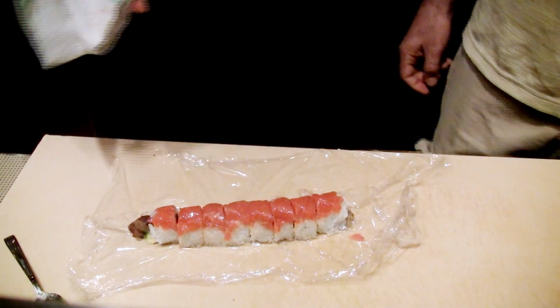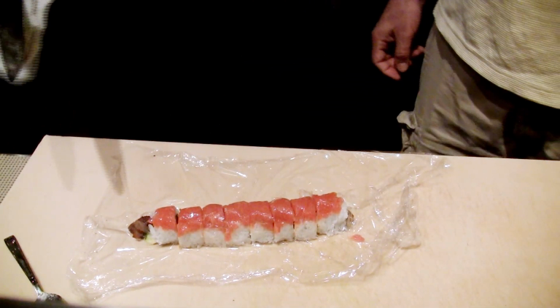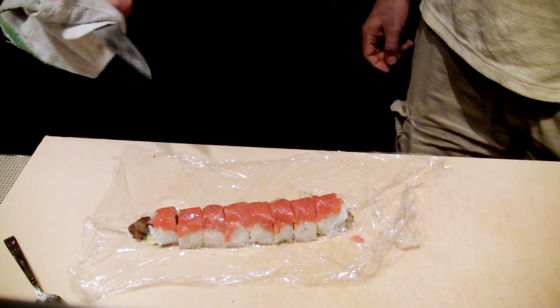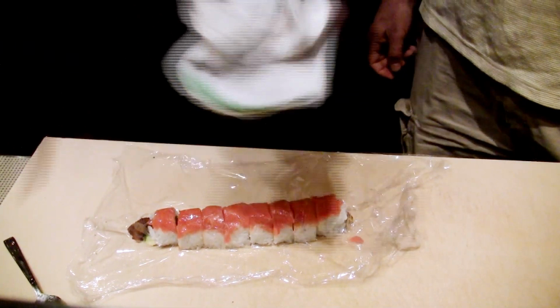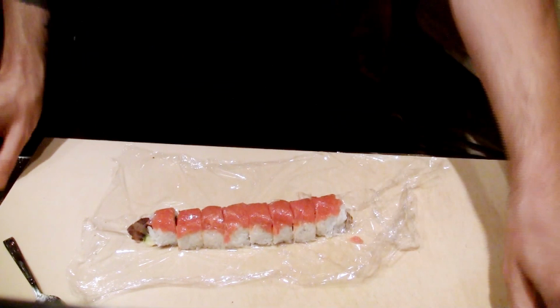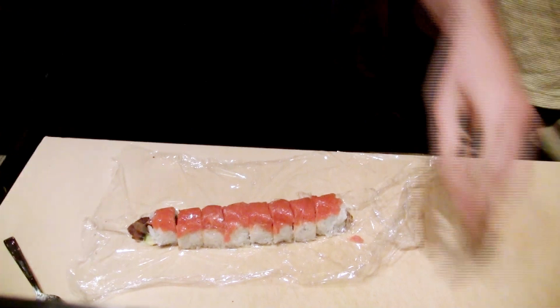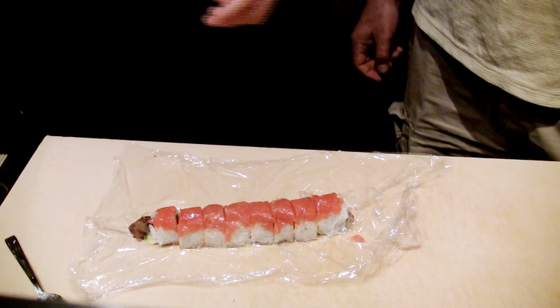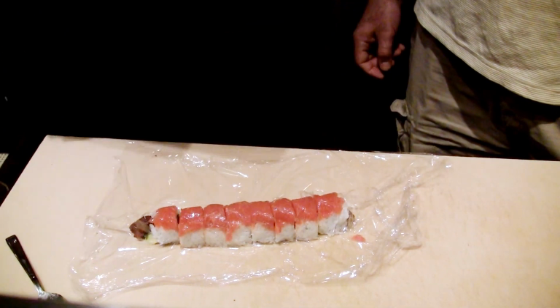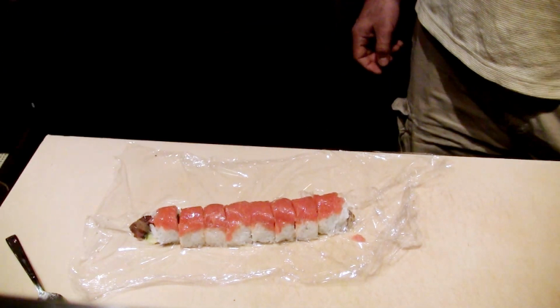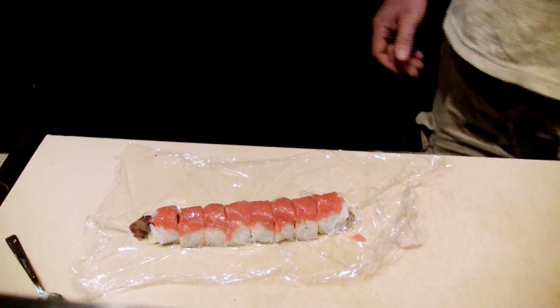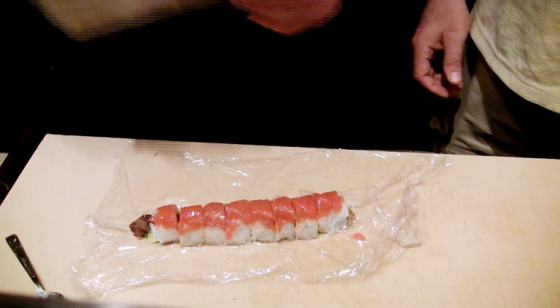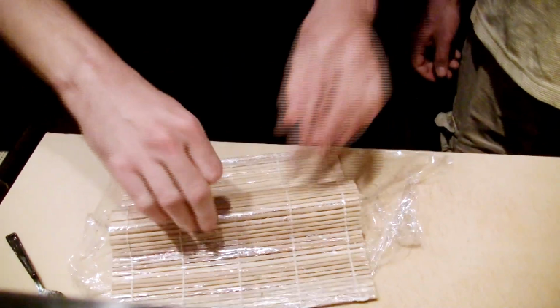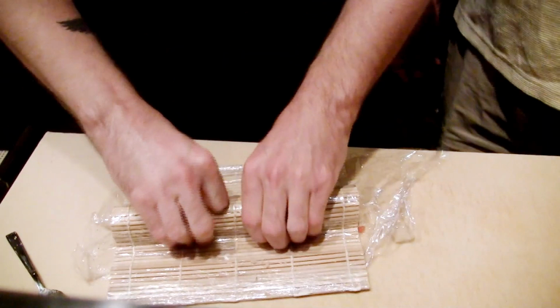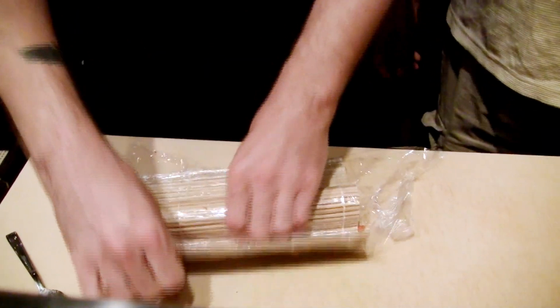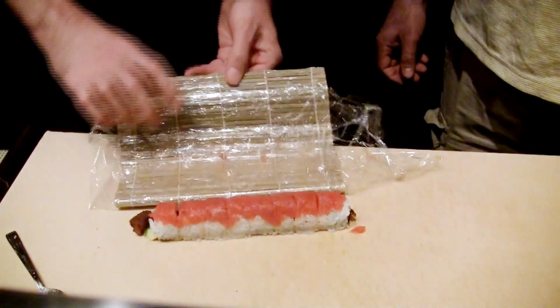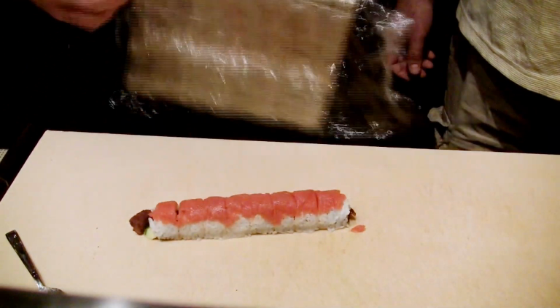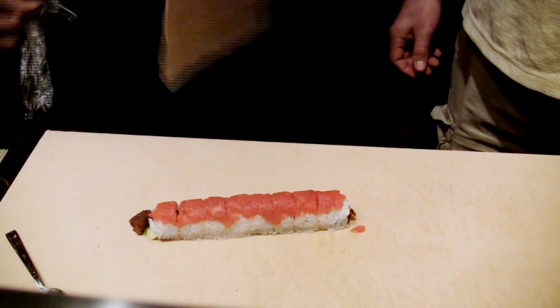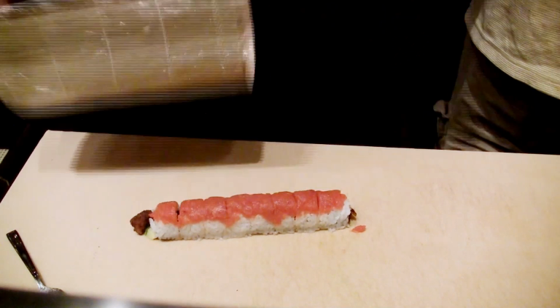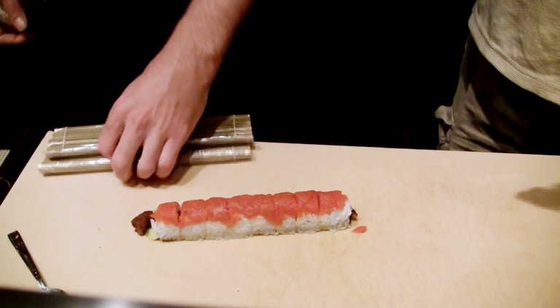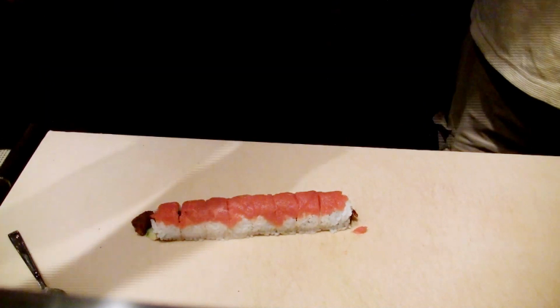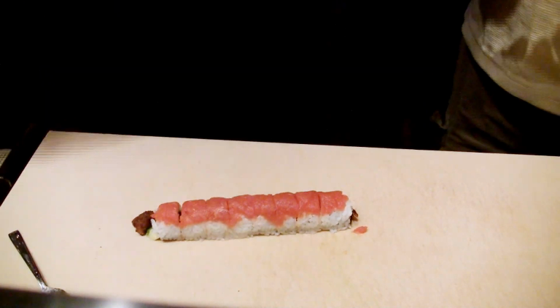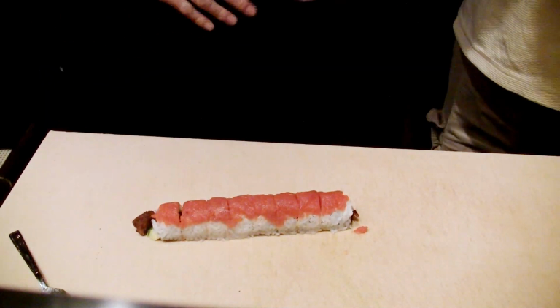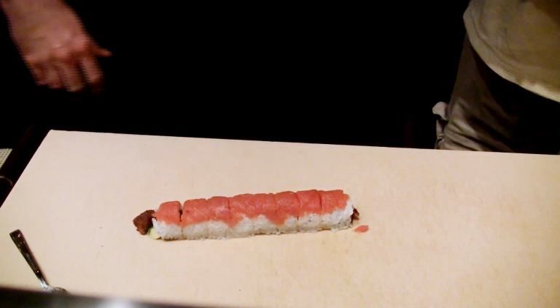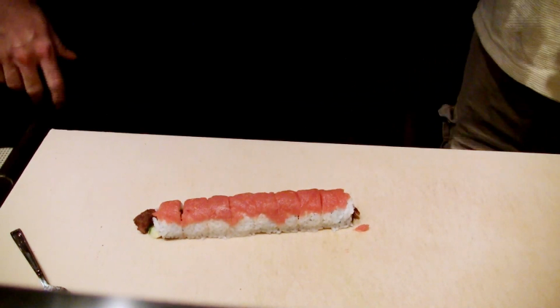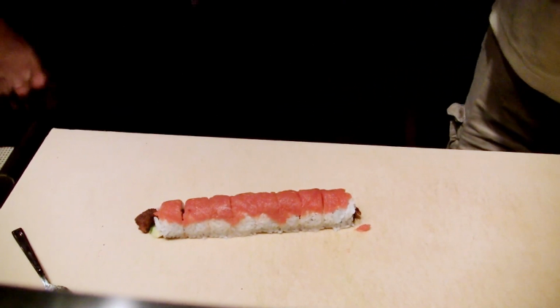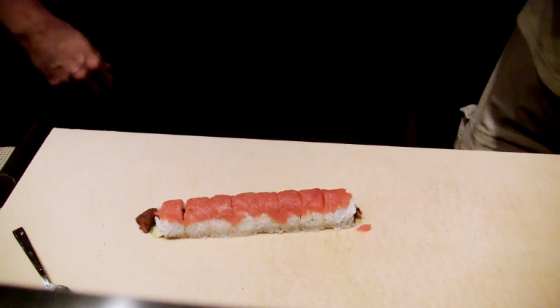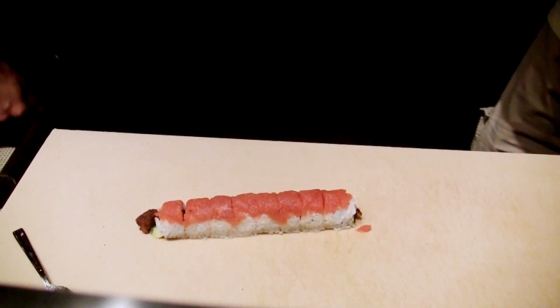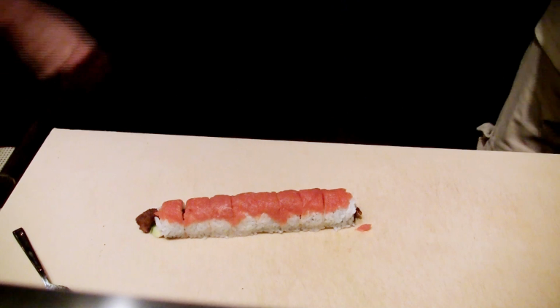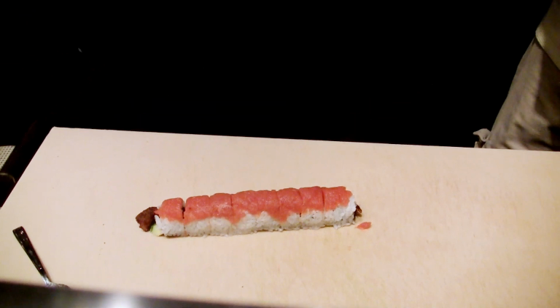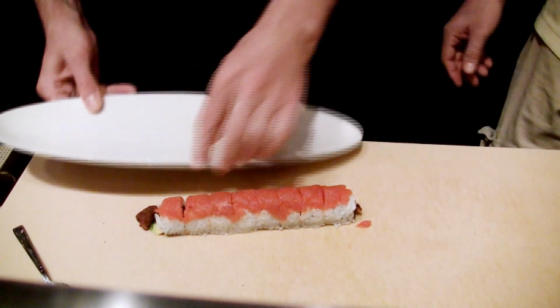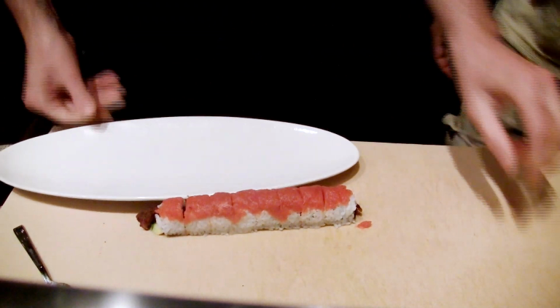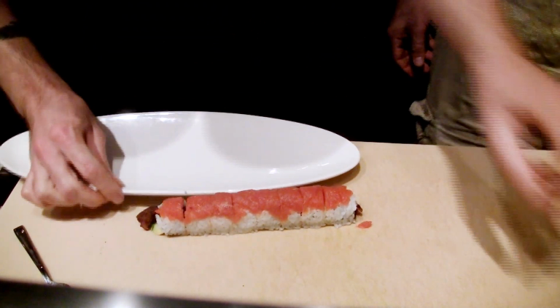We do have a lot of repeat guests who come to us with no prior knowledge and then continue to come back and expand themselves a little further — more advanced, more rare types of fish and spices. Is that what happens? Yeah, that's exactly what happens.